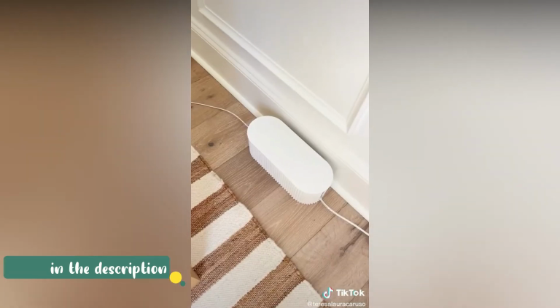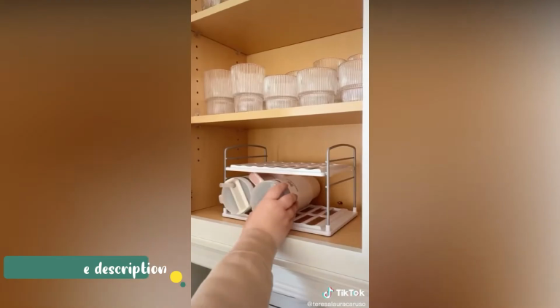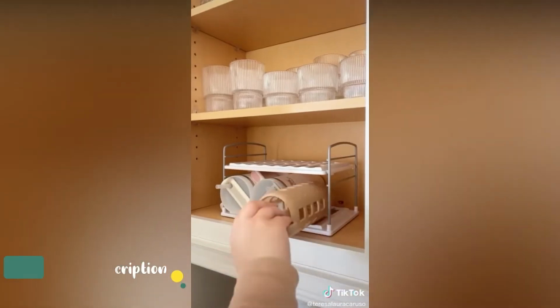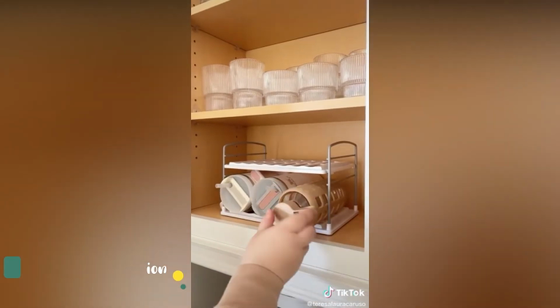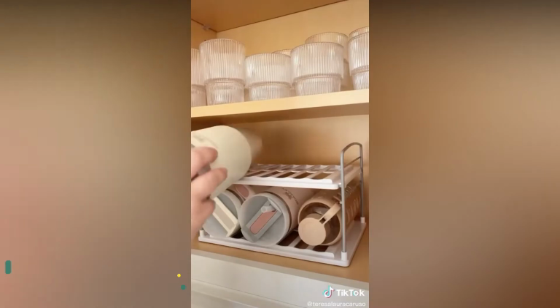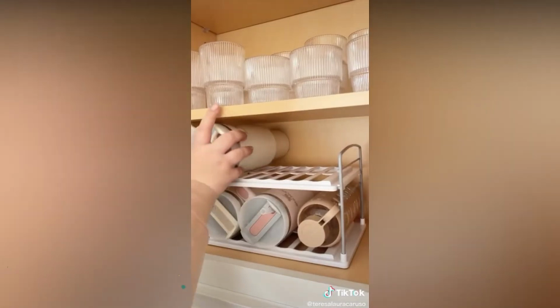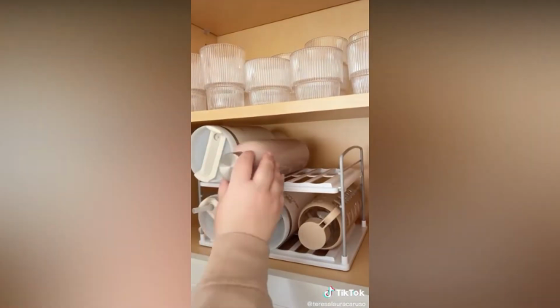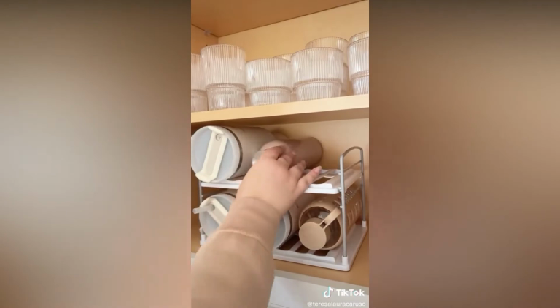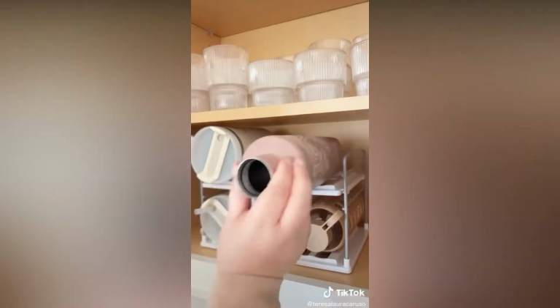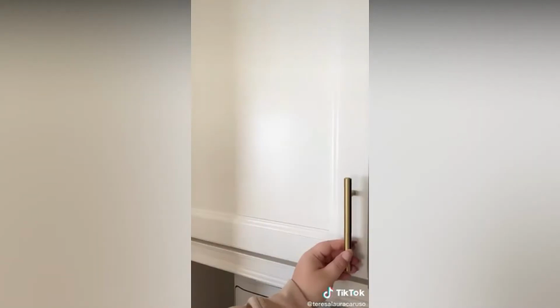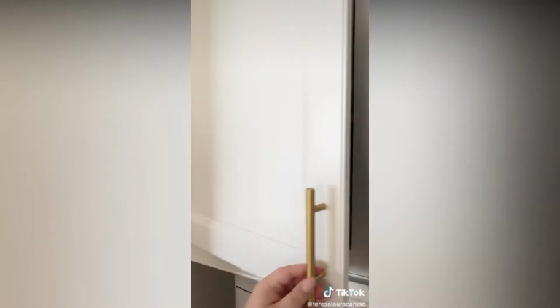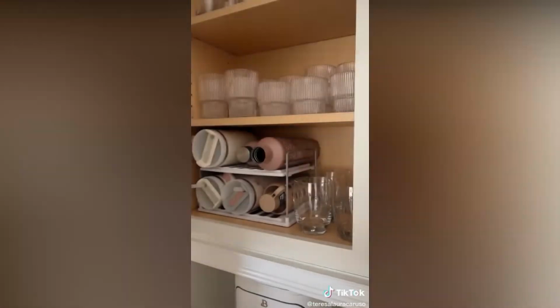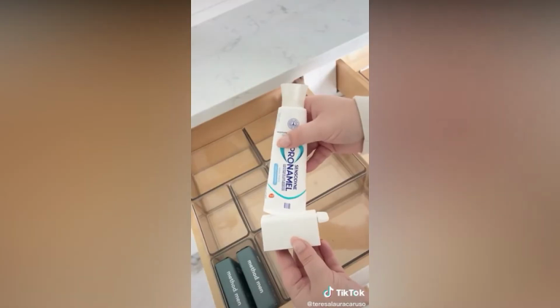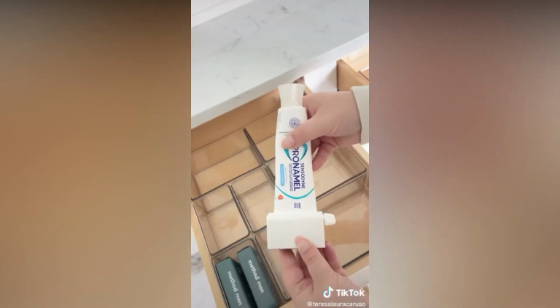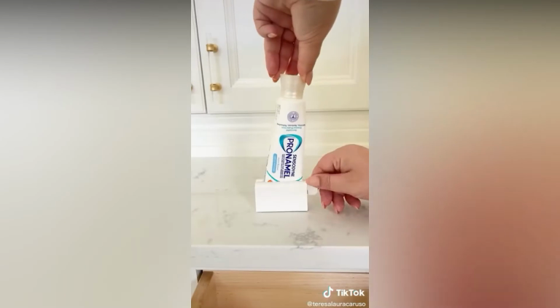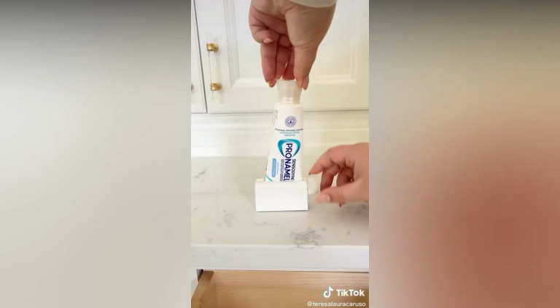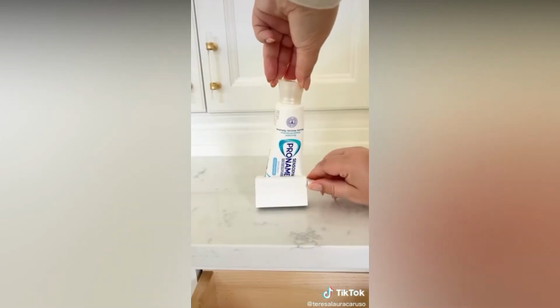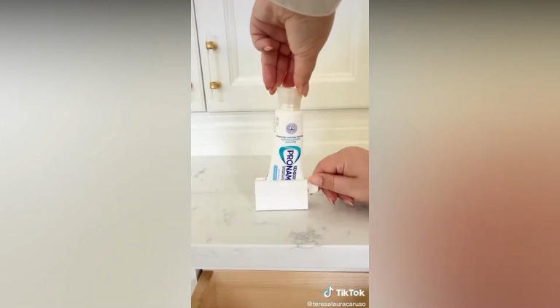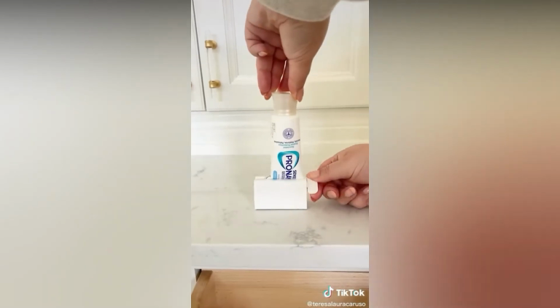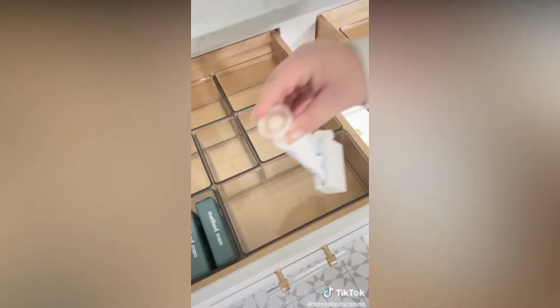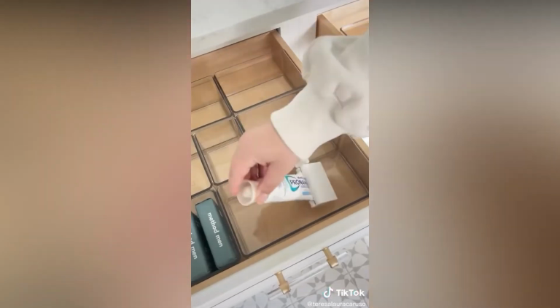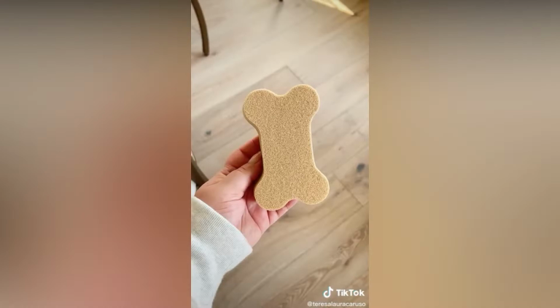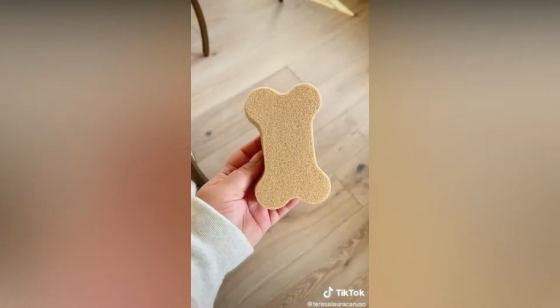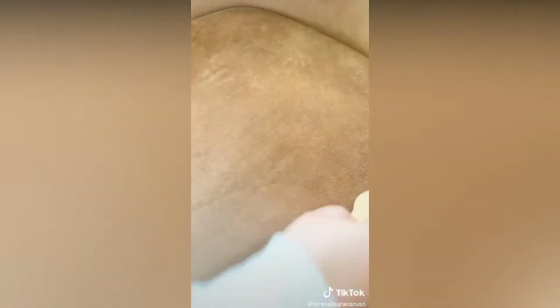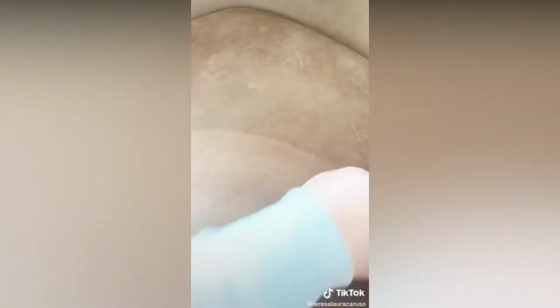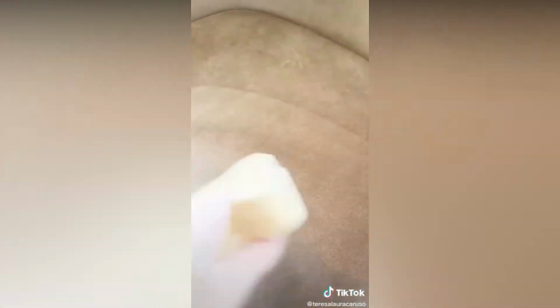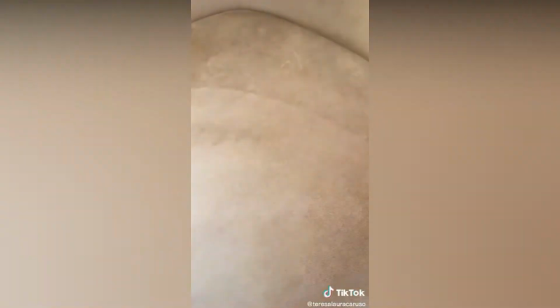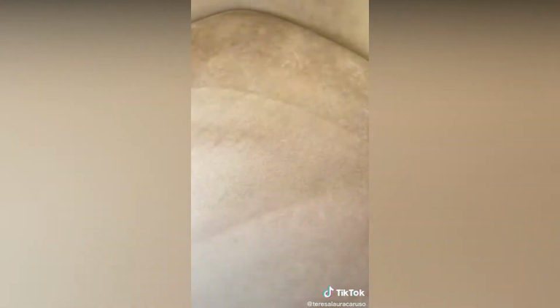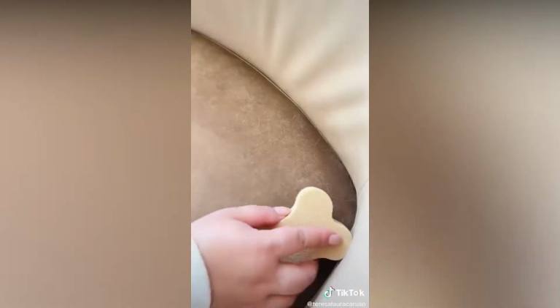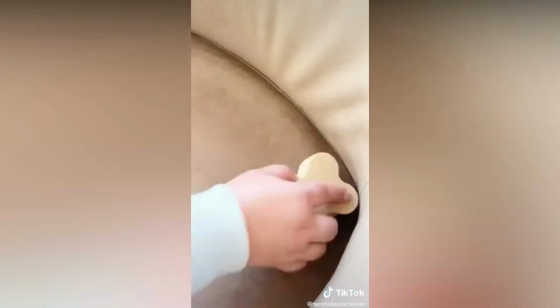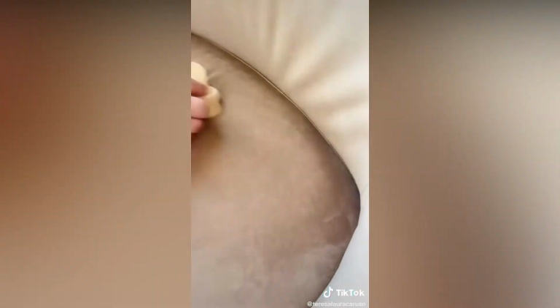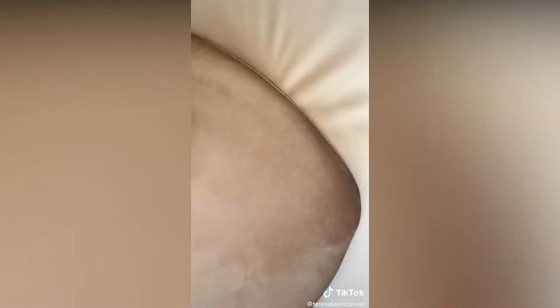This water bottle organizer is a great way to store your water bottles in your kitchen cabinet. This squeezer makes sure you get every last ounce of toothpaste from your bottle. If you have pets, you need this sponge — it helps easily remove hair from furniture and upholstery.